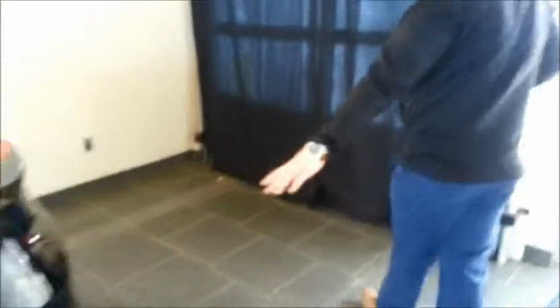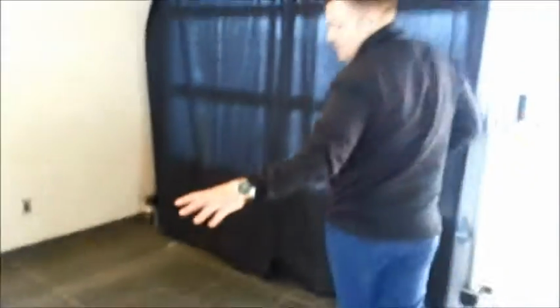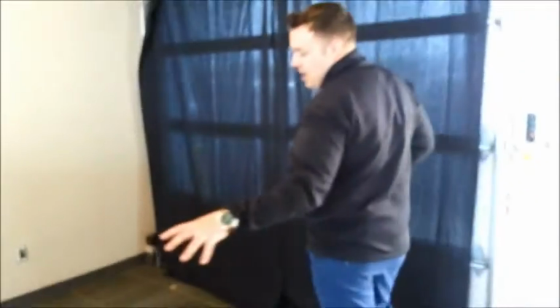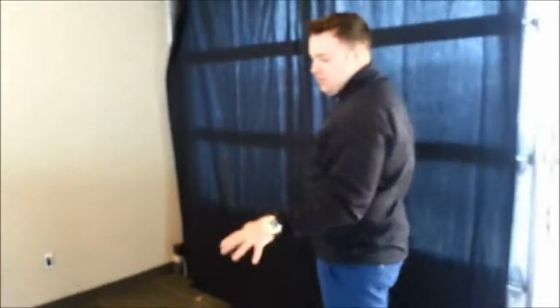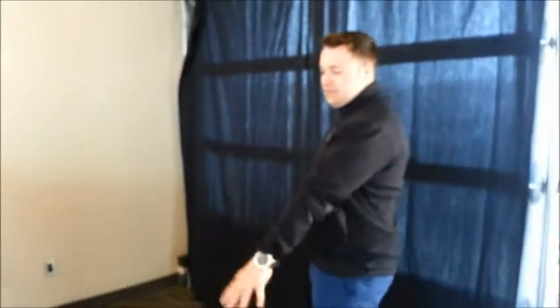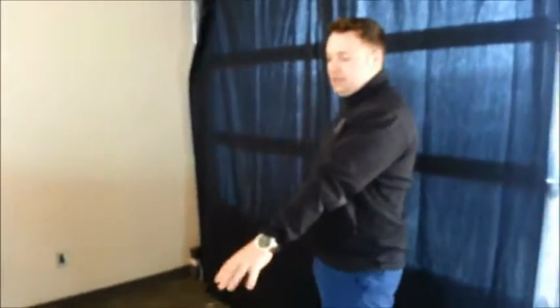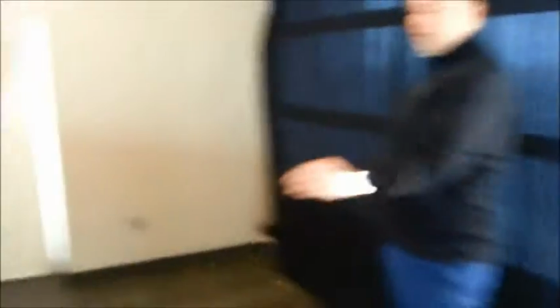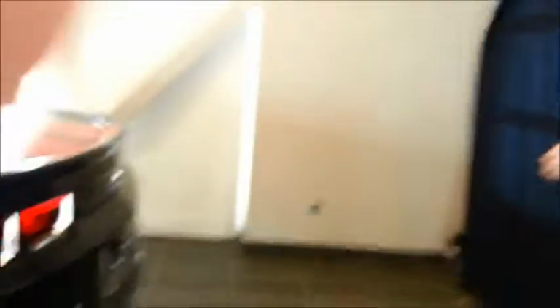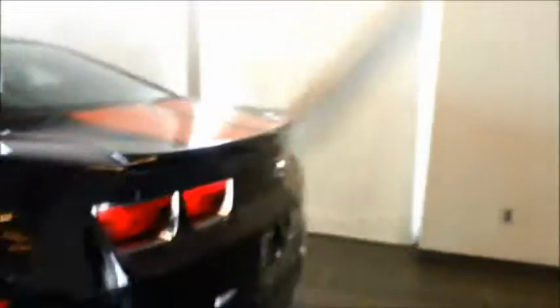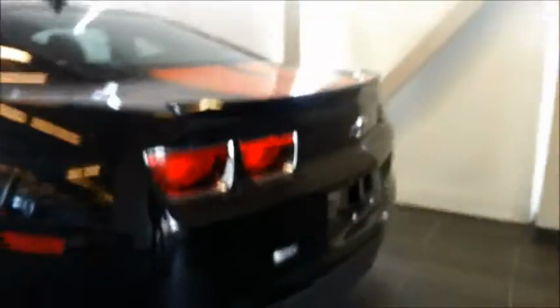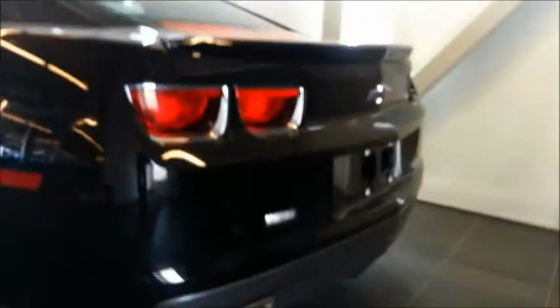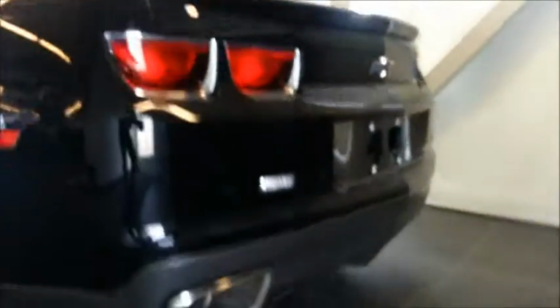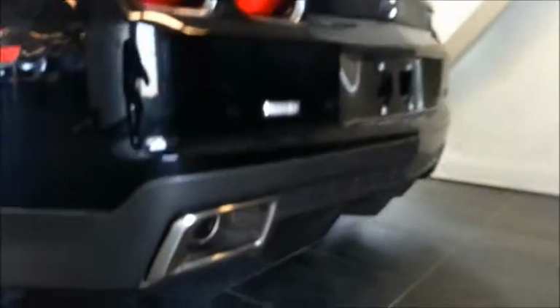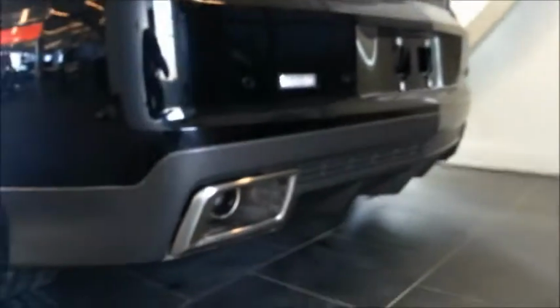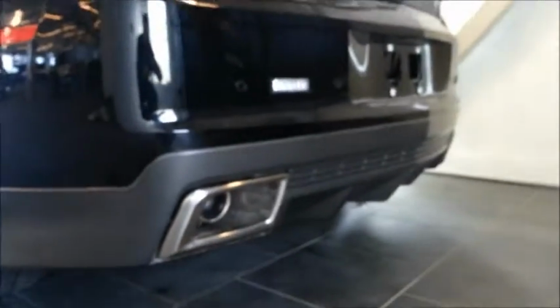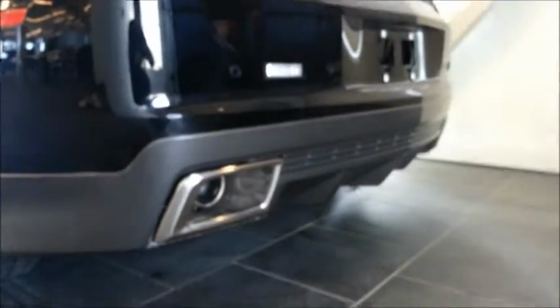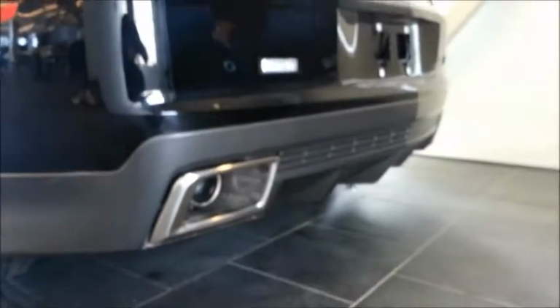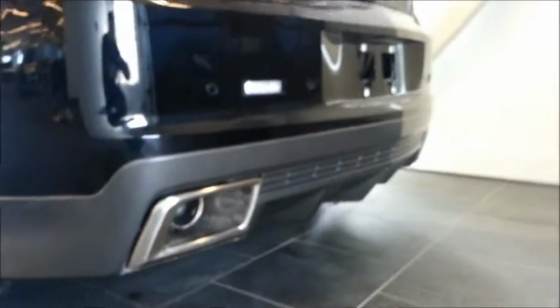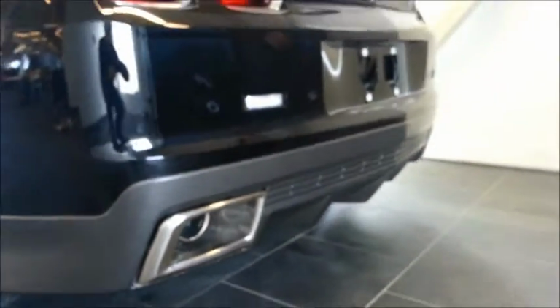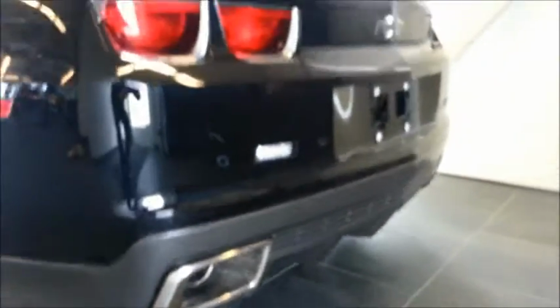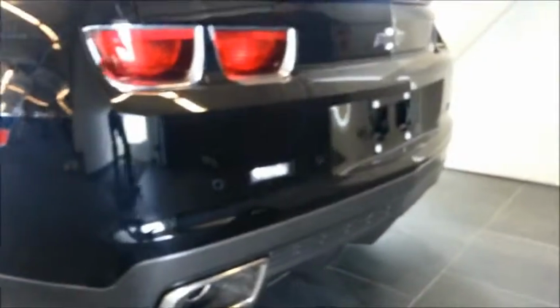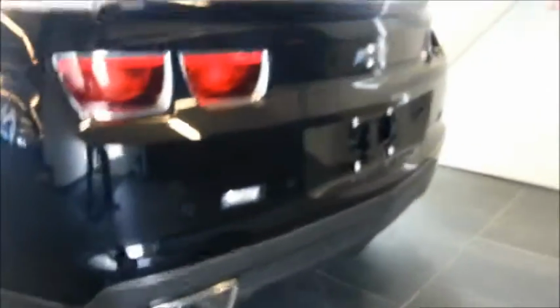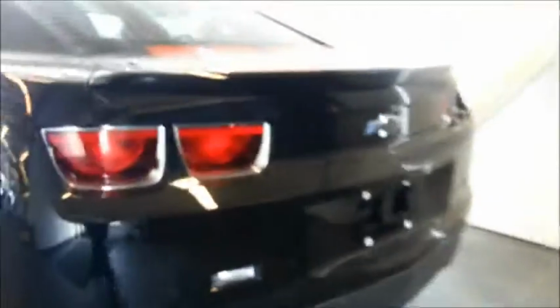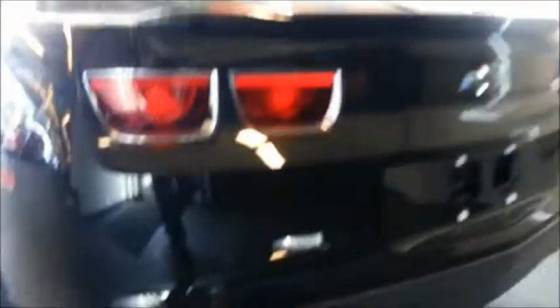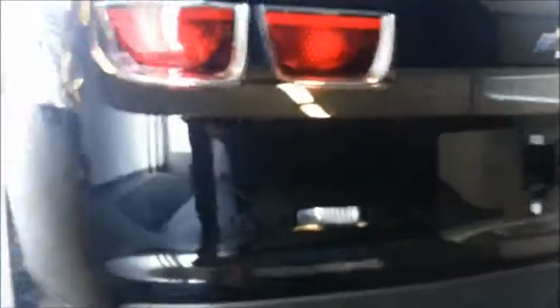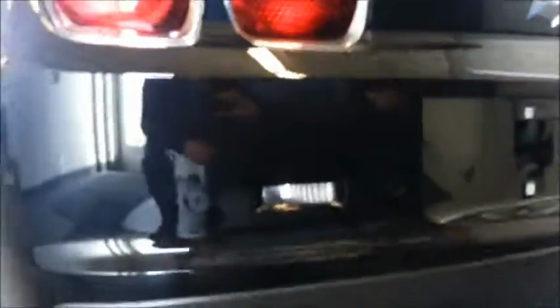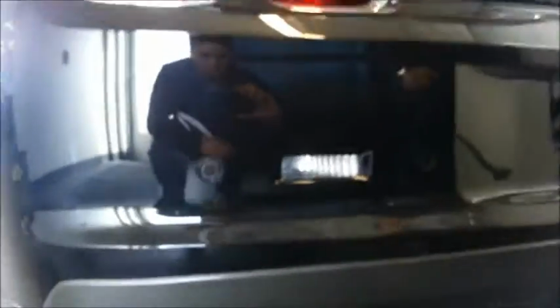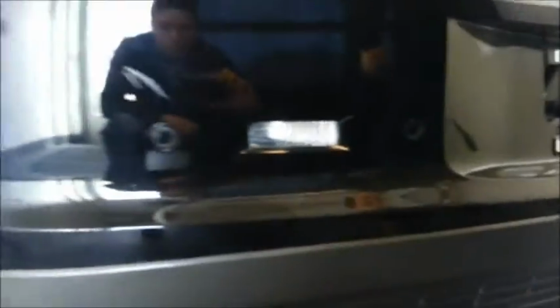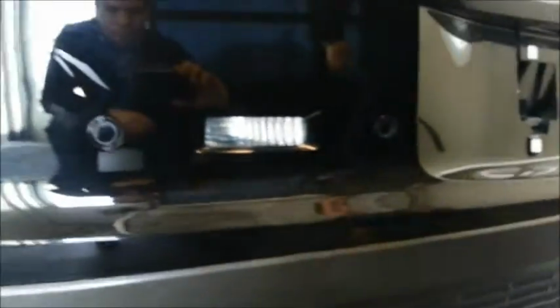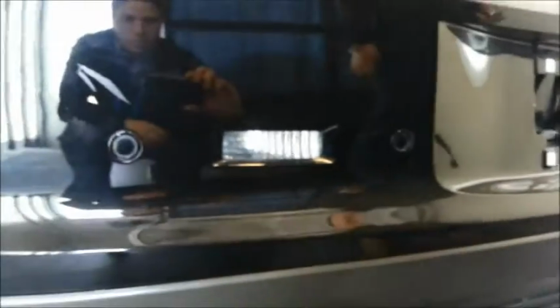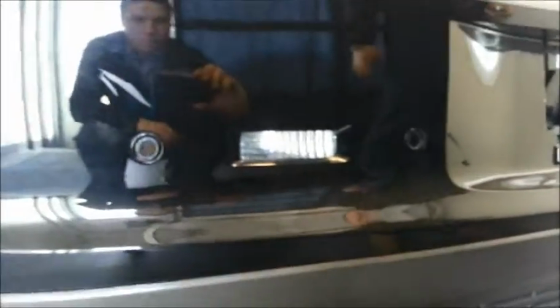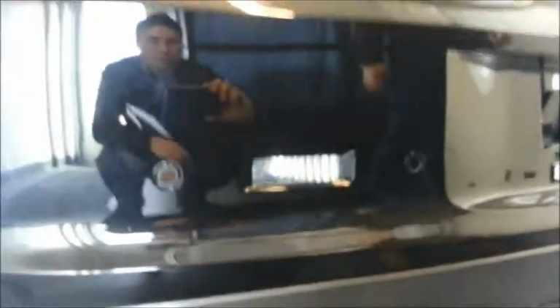Really nice dual exhaust with the chrome bezel that's kind of mated into the rear bumper there. It also has the rear view sensors too, so it's not going to be backing into anything.